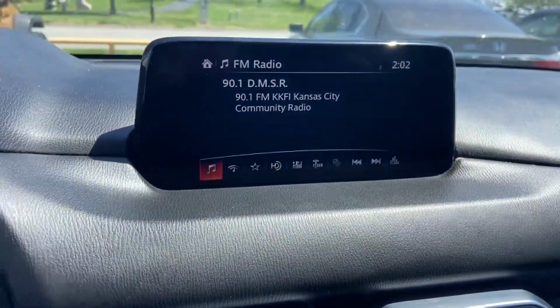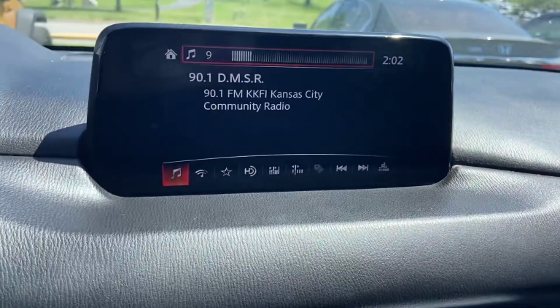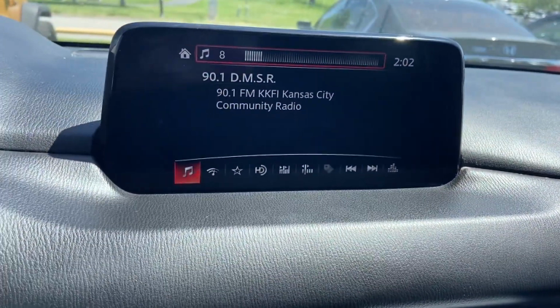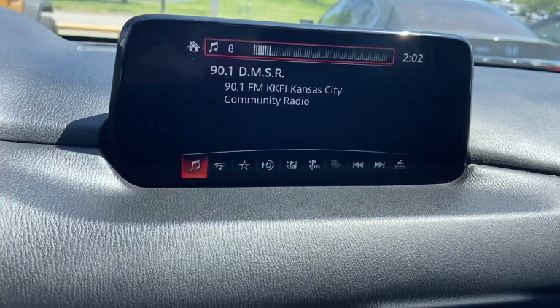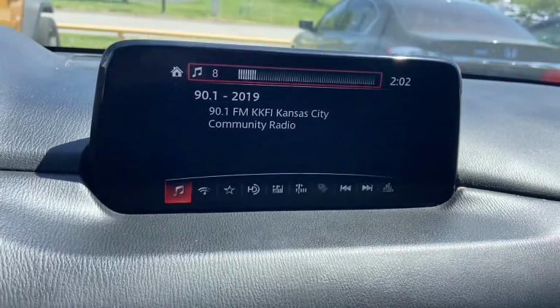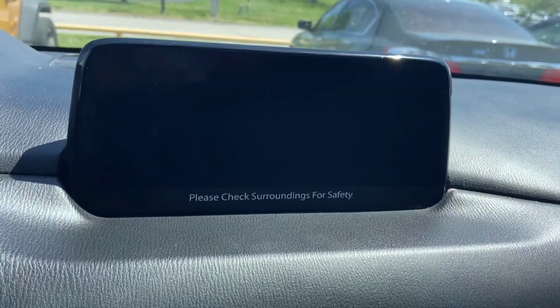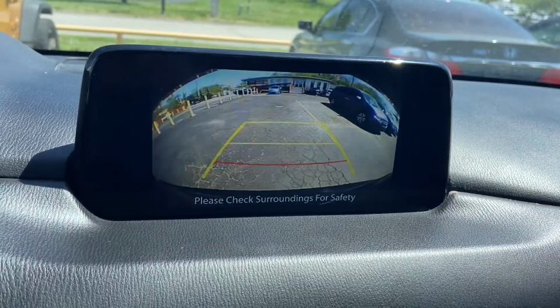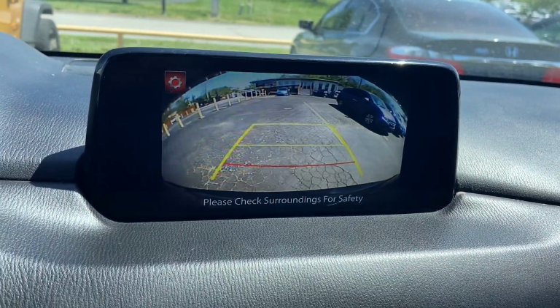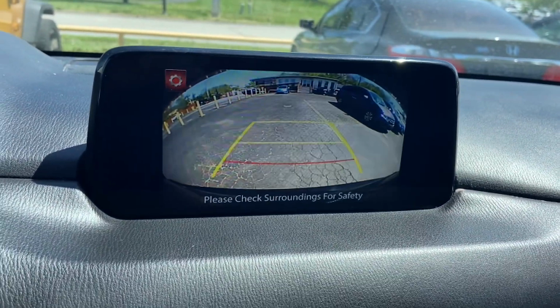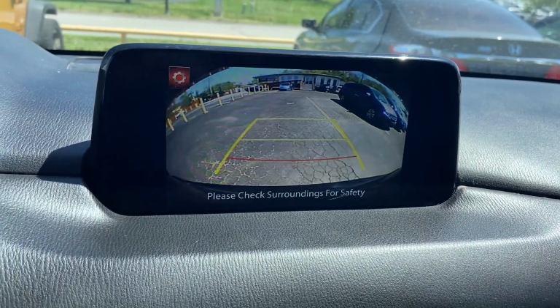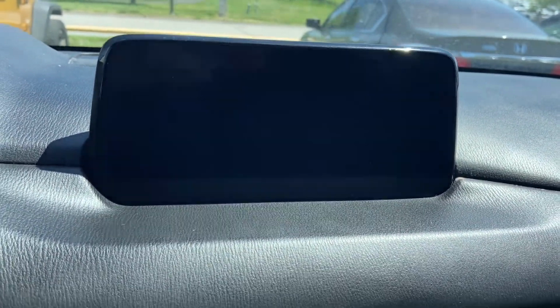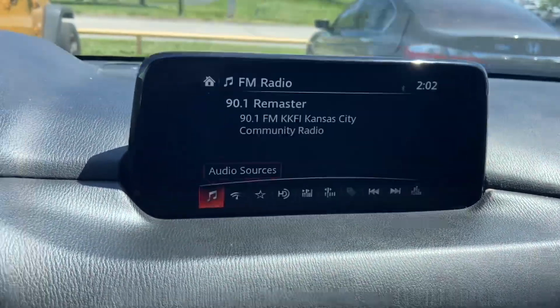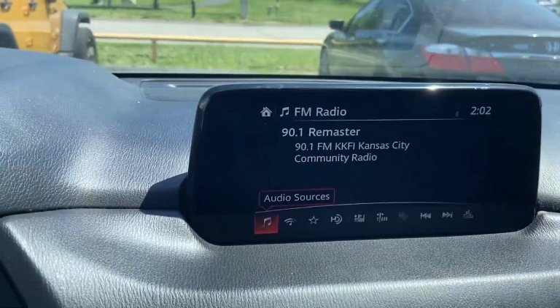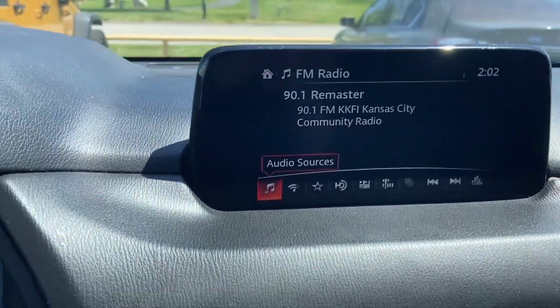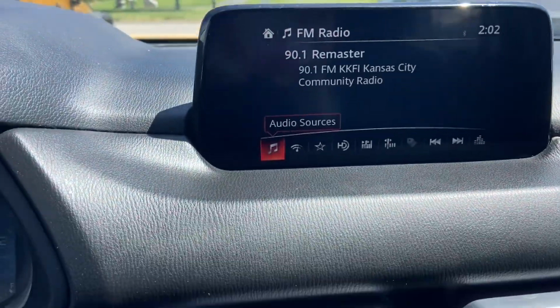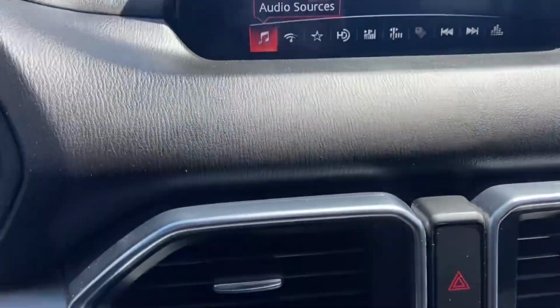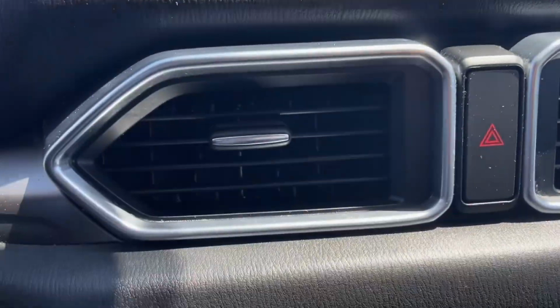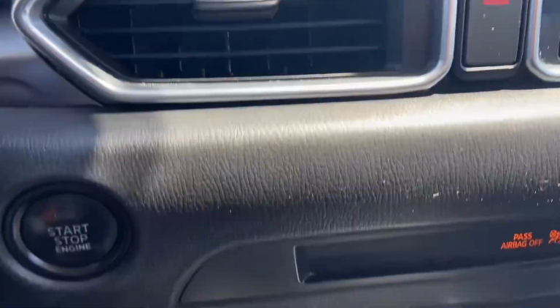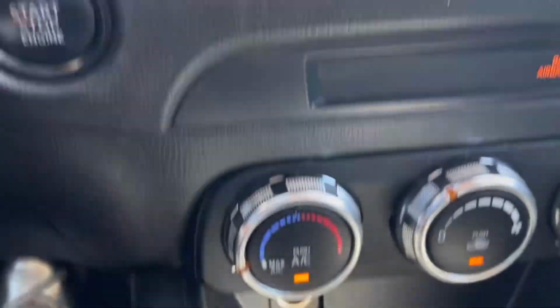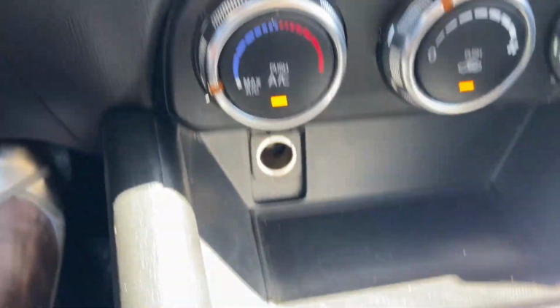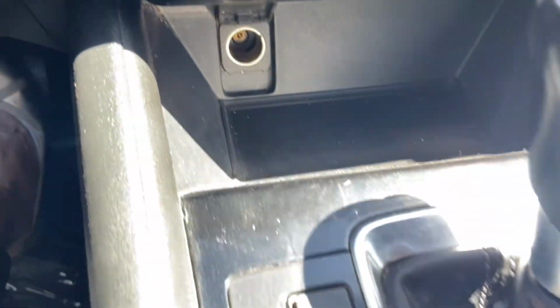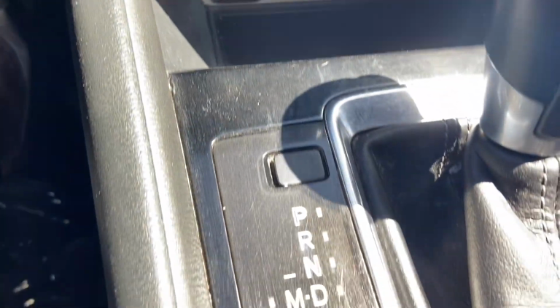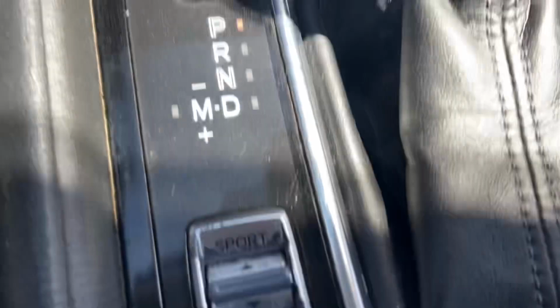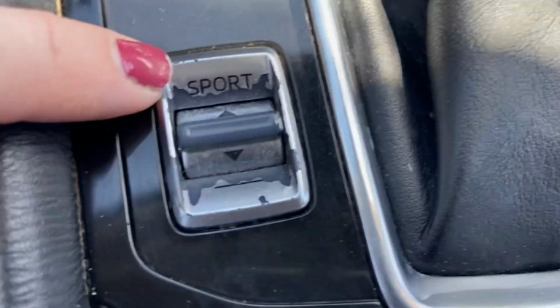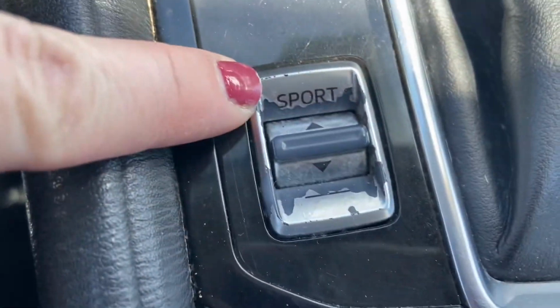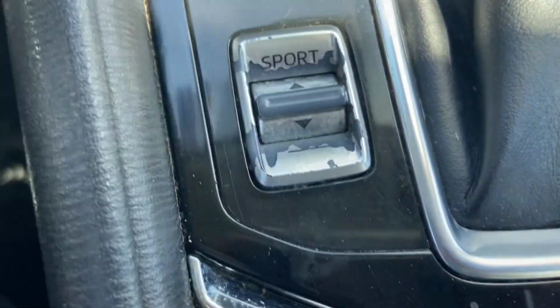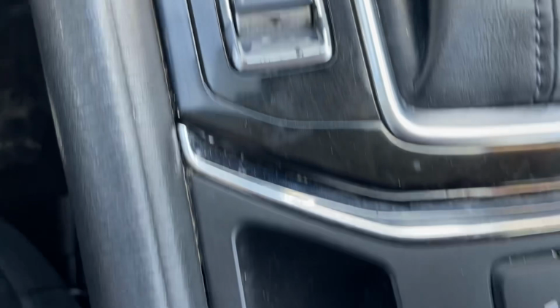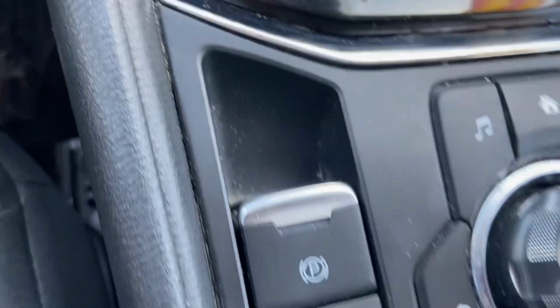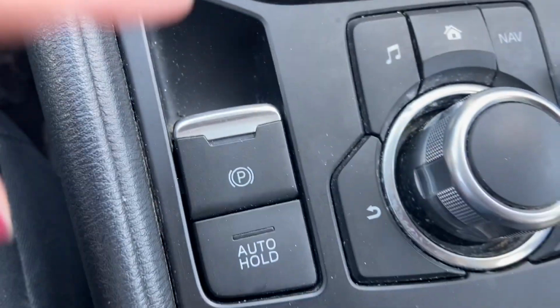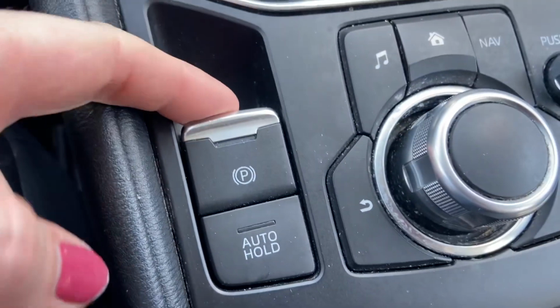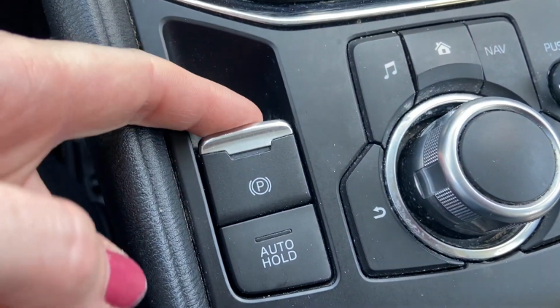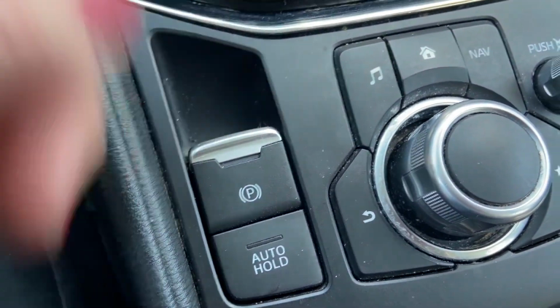You've got your screen right up there and your backup camera once it's in reverse. This is for support mode. Parking brake is really easy to get to.